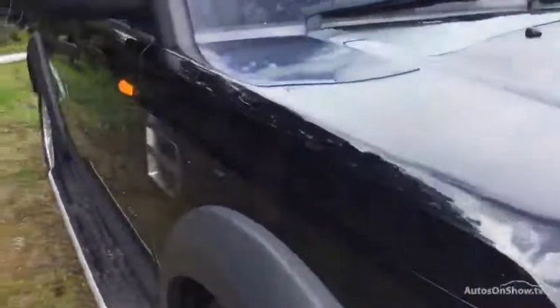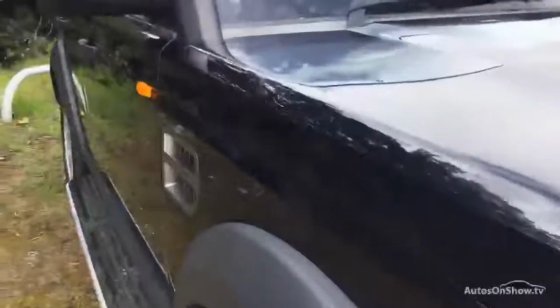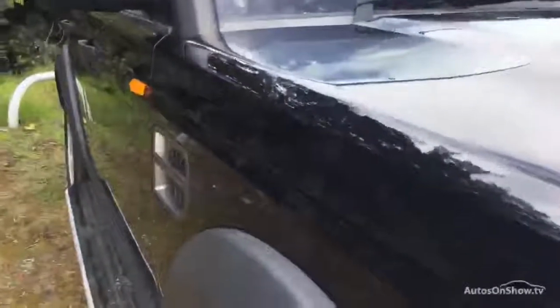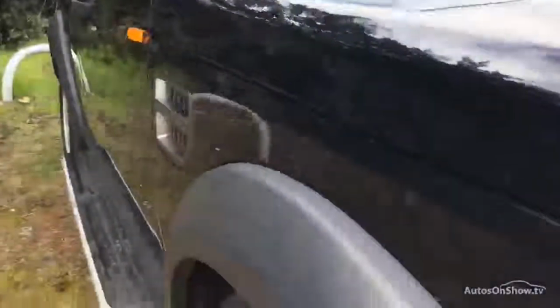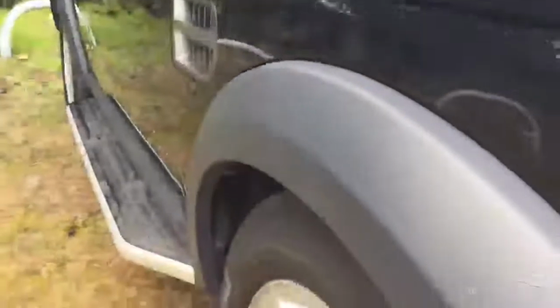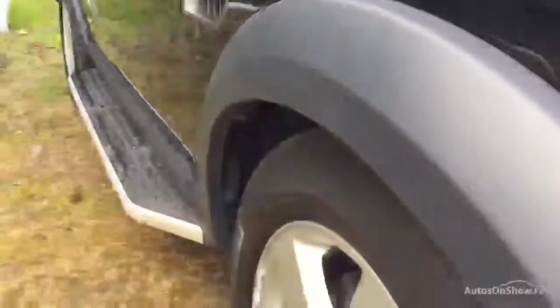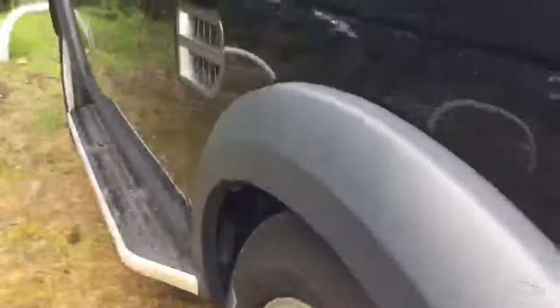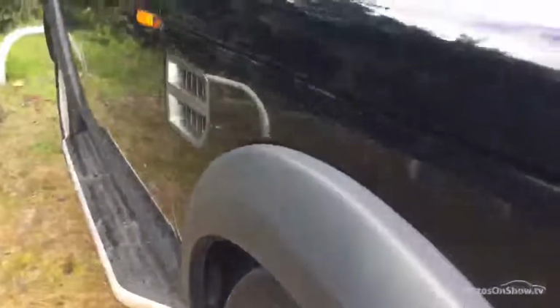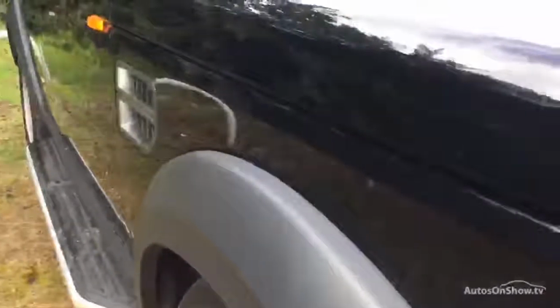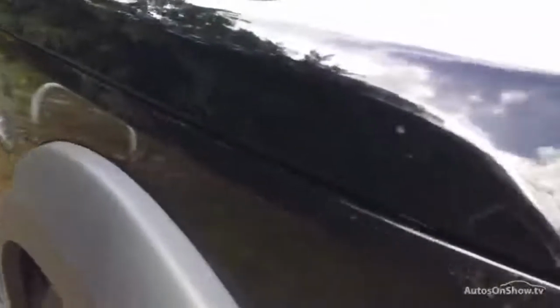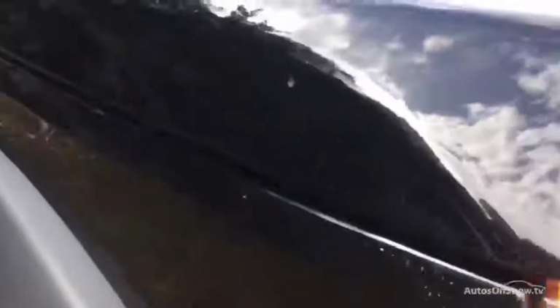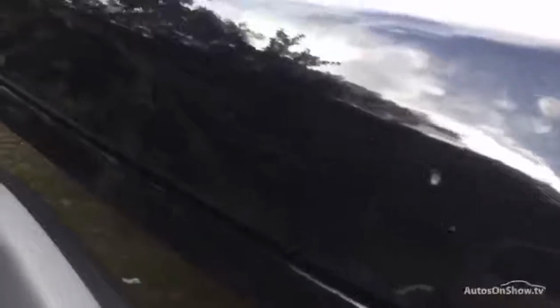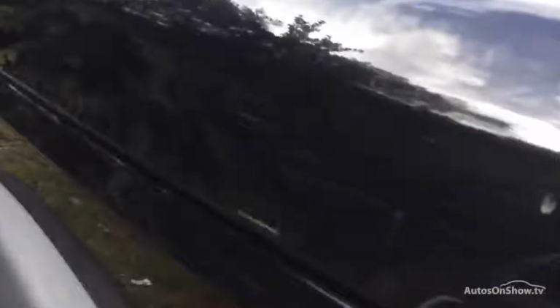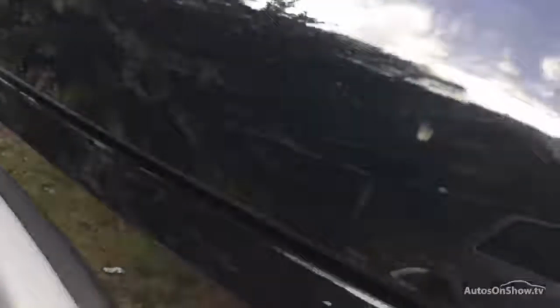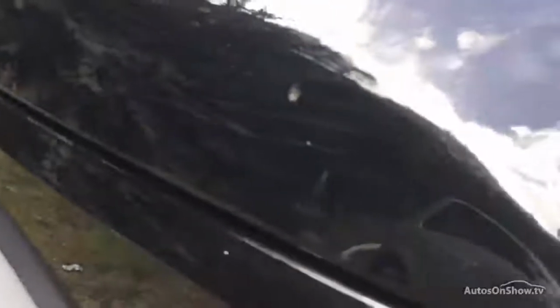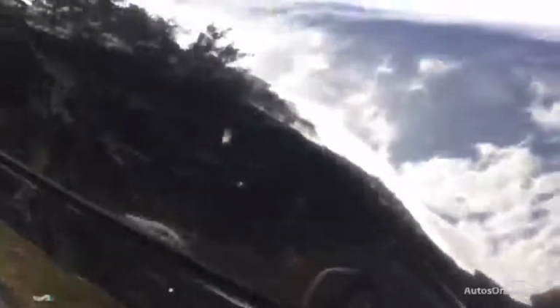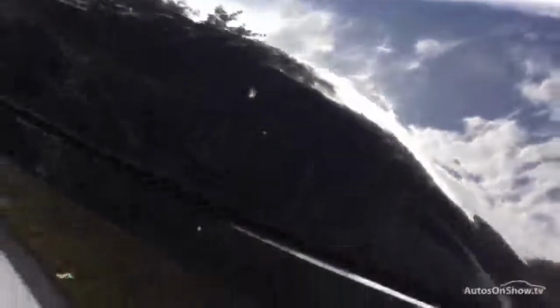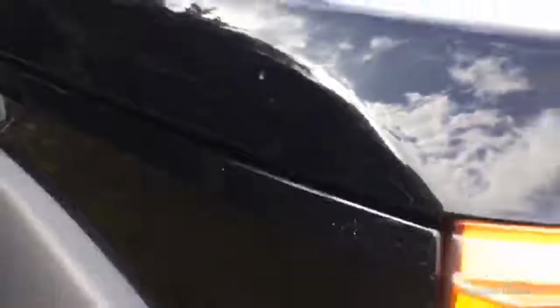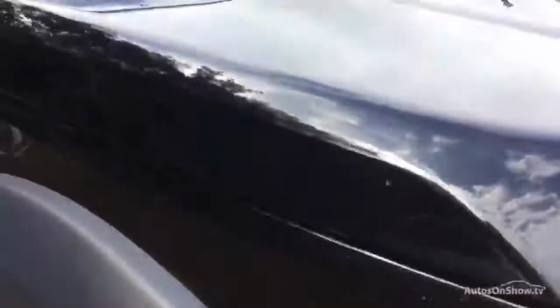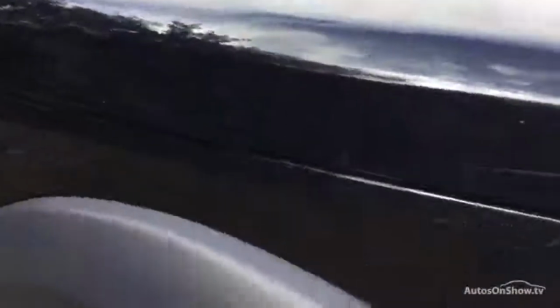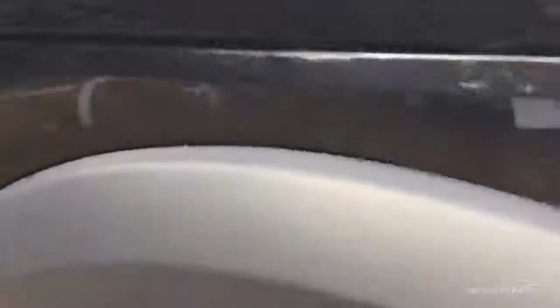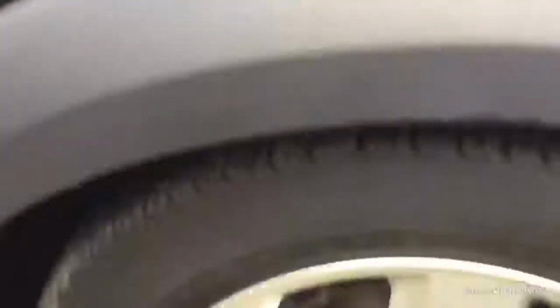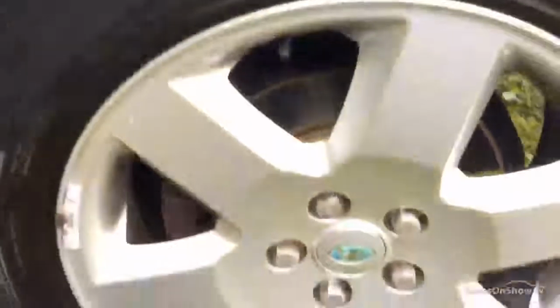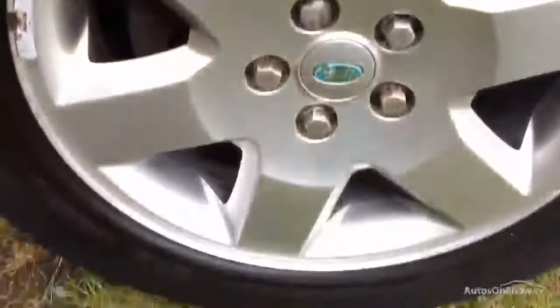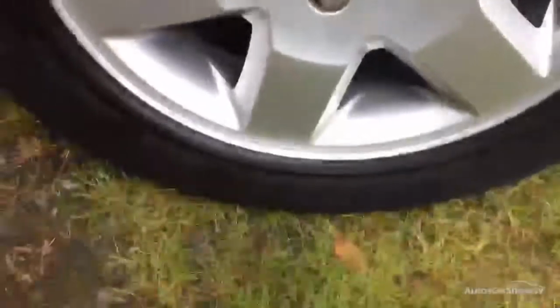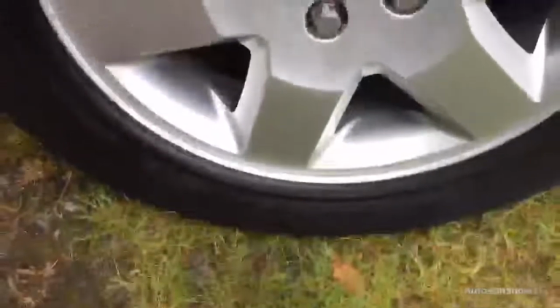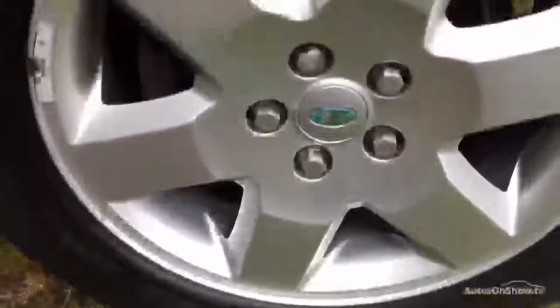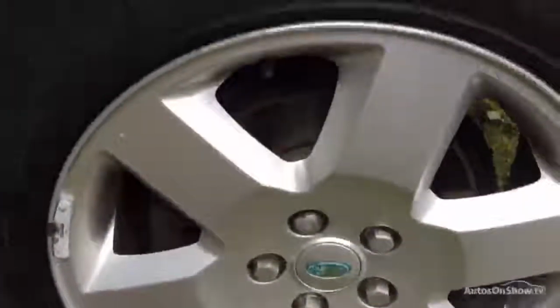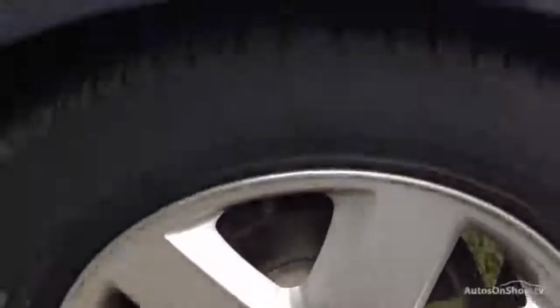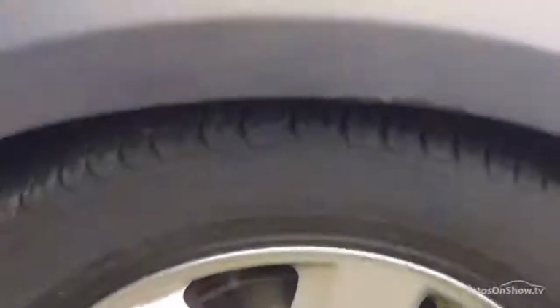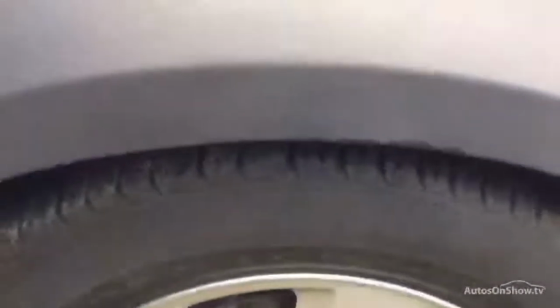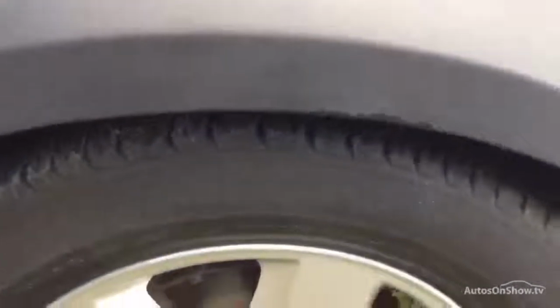Starting down at the offside, all looks really nice and straight down there, we've got no damage or anything. We've got some light scuffs just there which would polish out. Down at this front wheel, great condition on that, we've got no curb damage or anything and we've got over 4mm on that tyre.